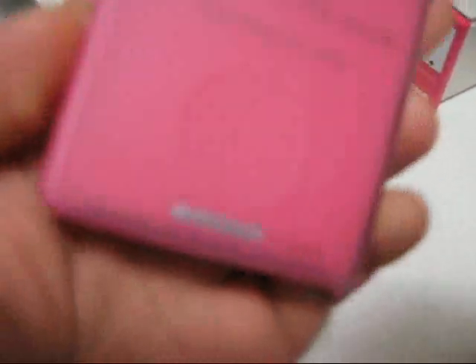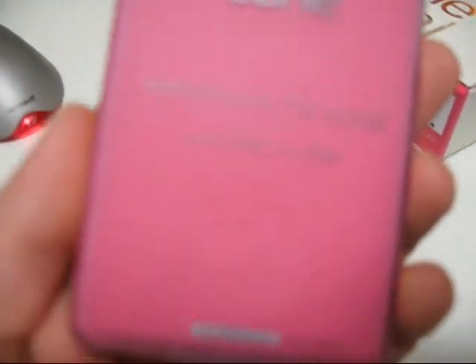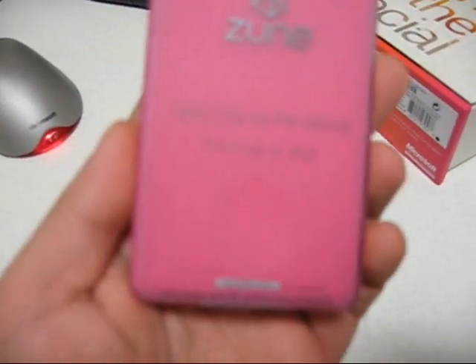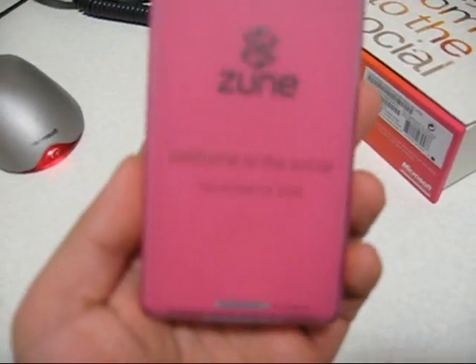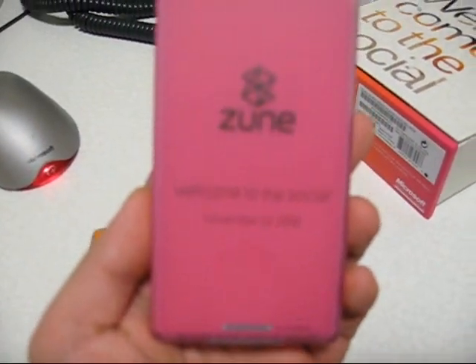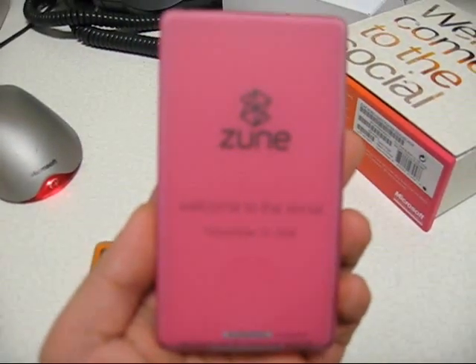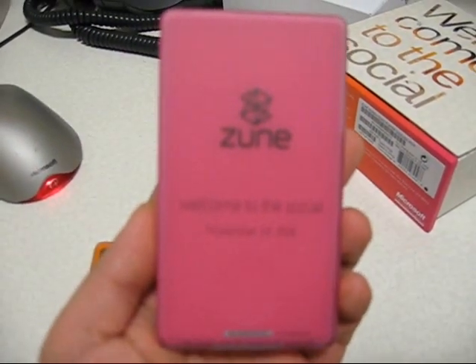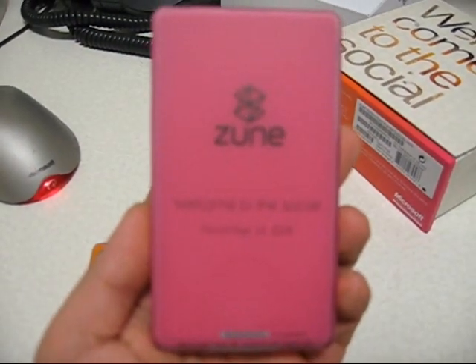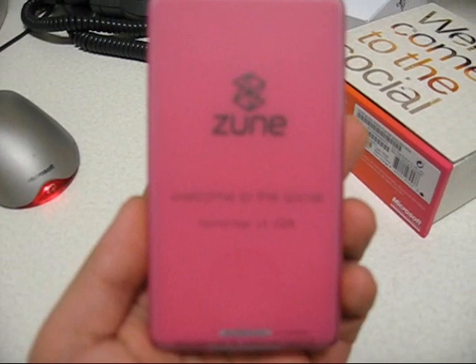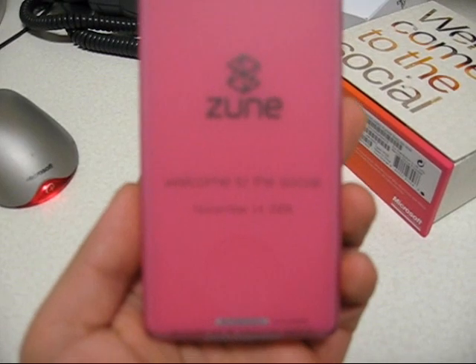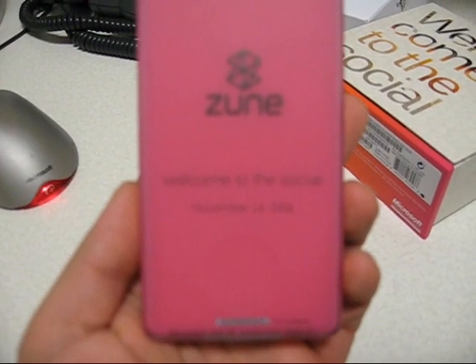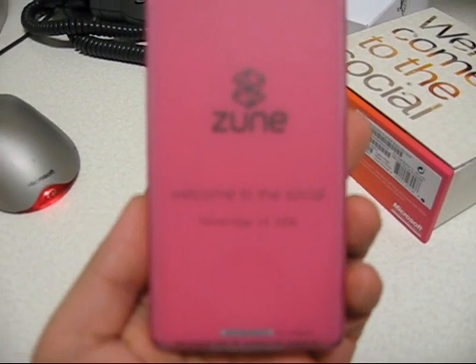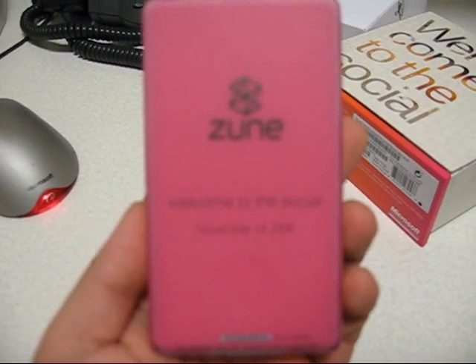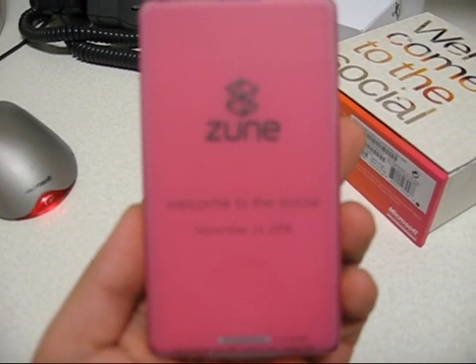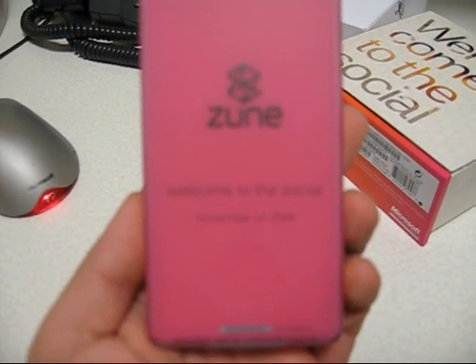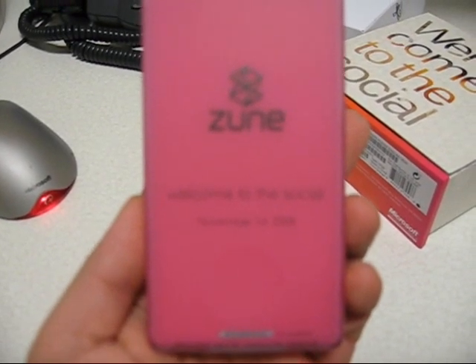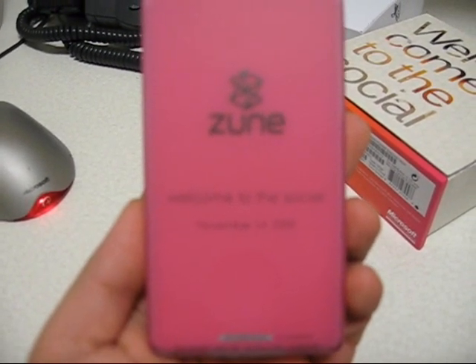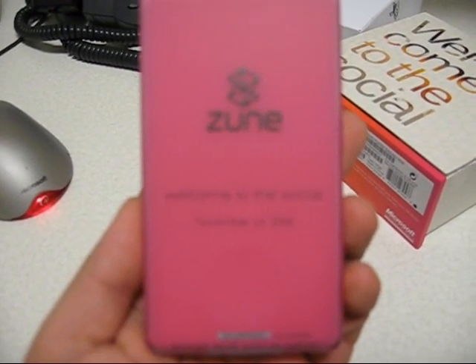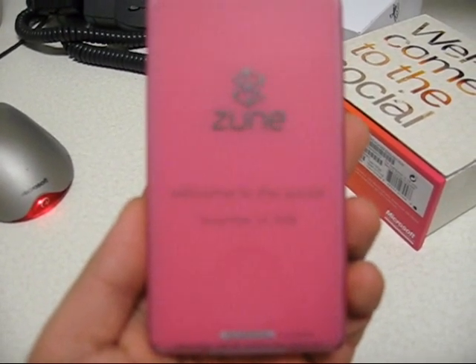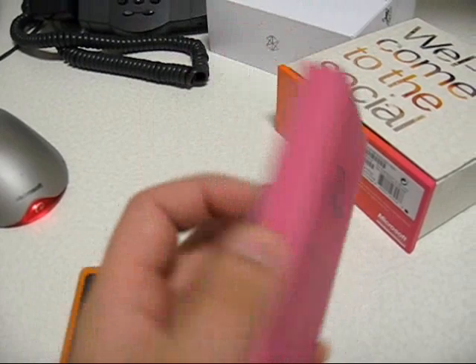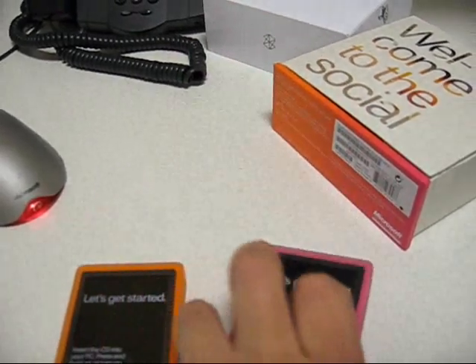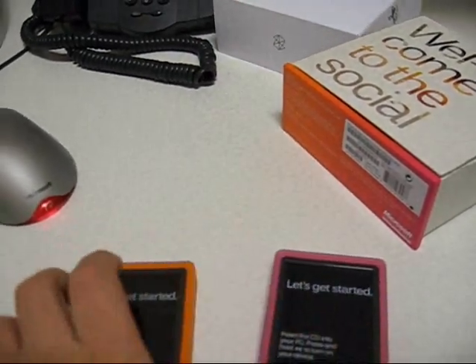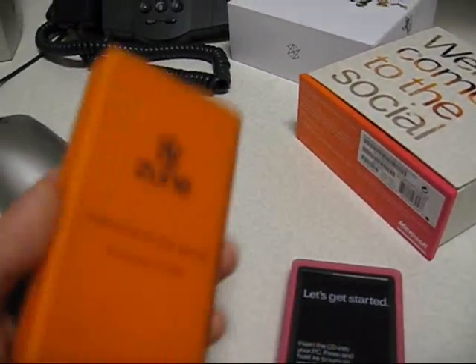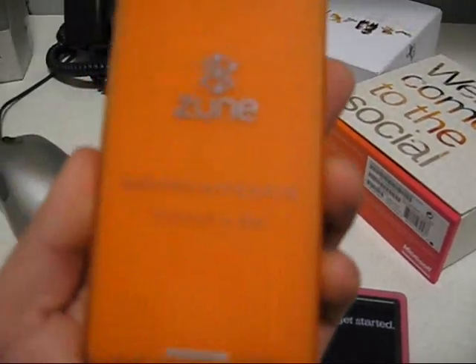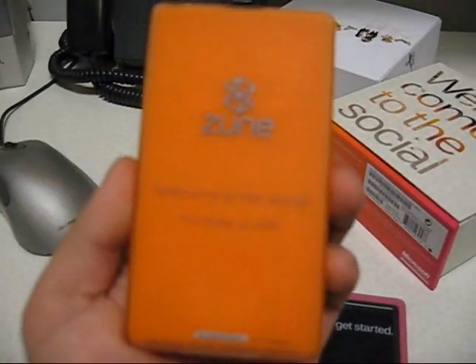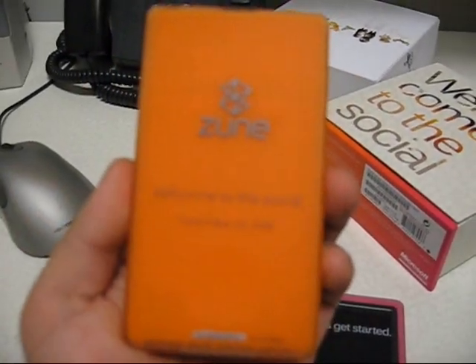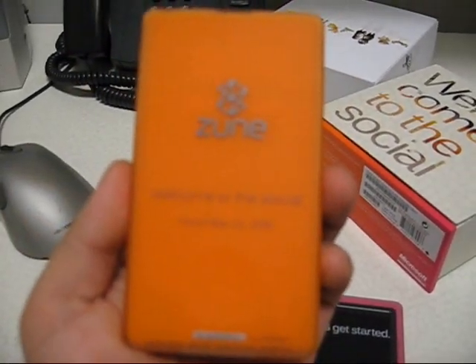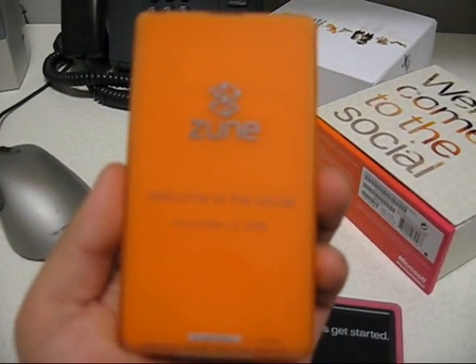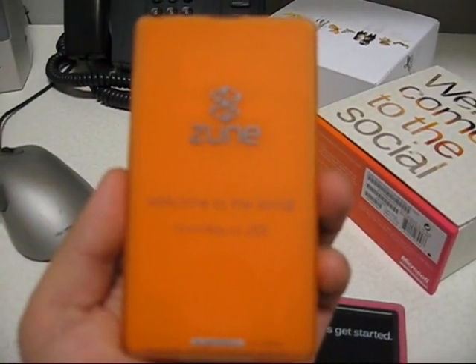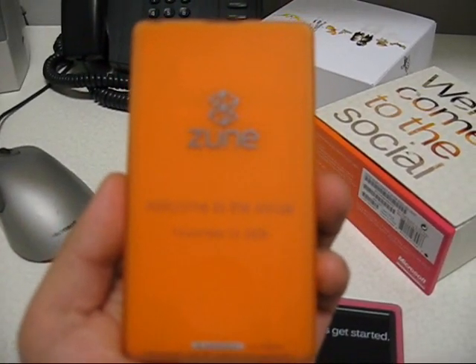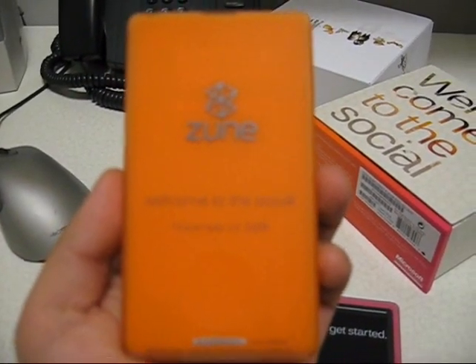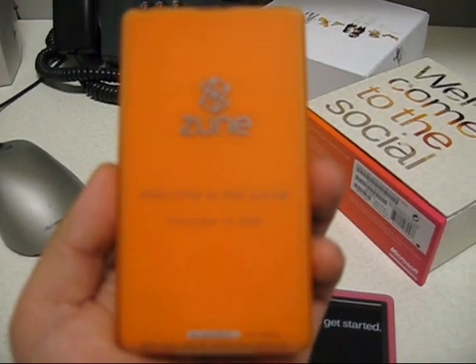Here is the pink one. On the back it says 'Welcome to the Social, November 14th, 2006,' and it says the same thing on the back of the orange one — 'Welcome to the Social, November 14th, 2006.'